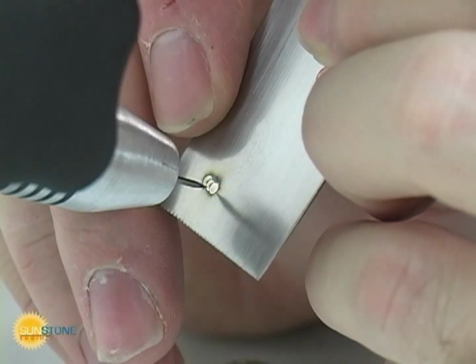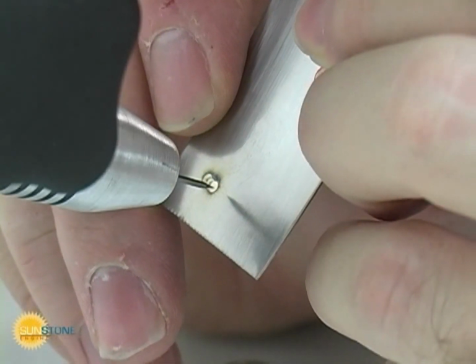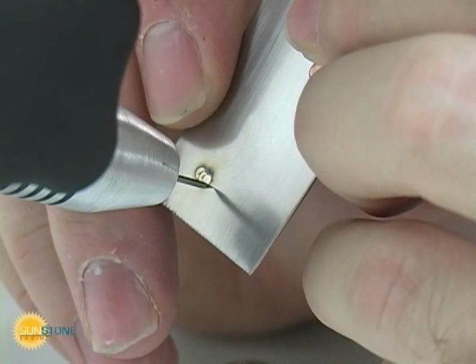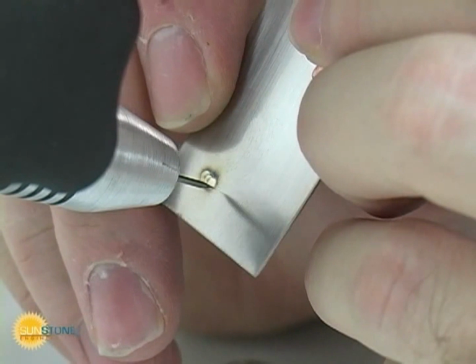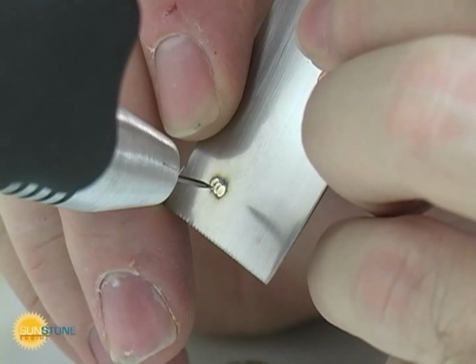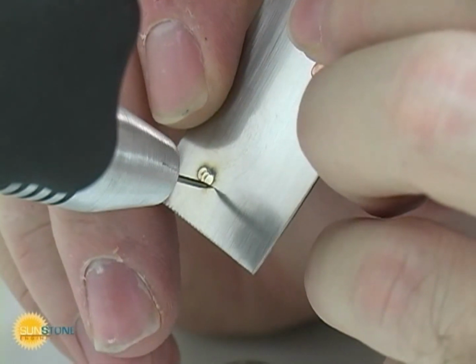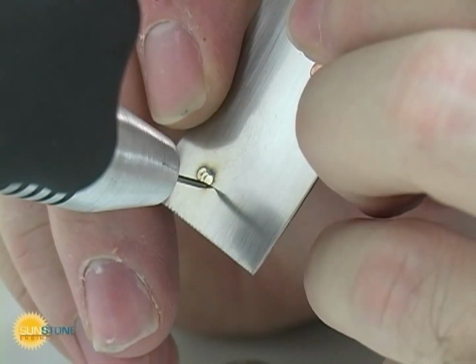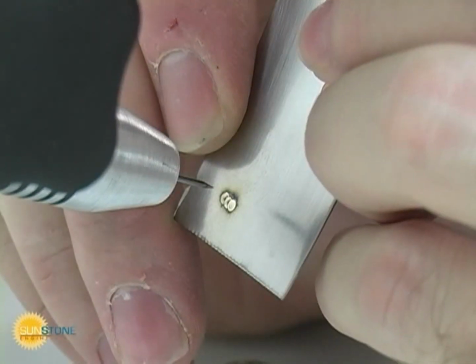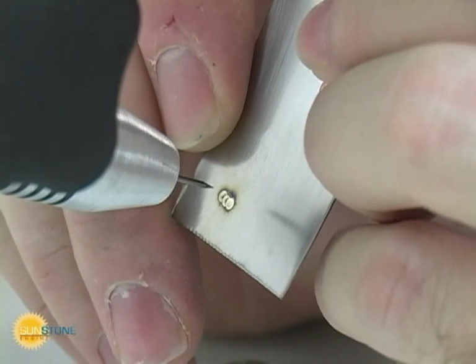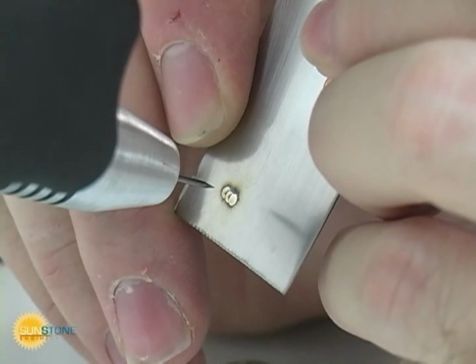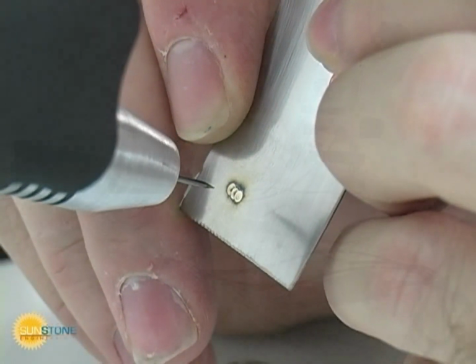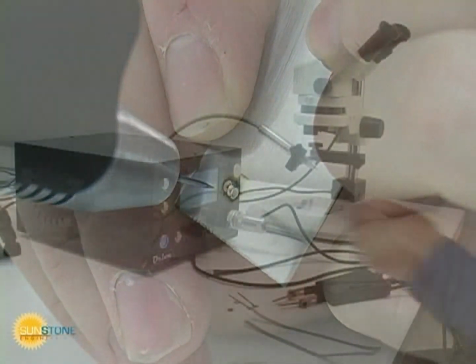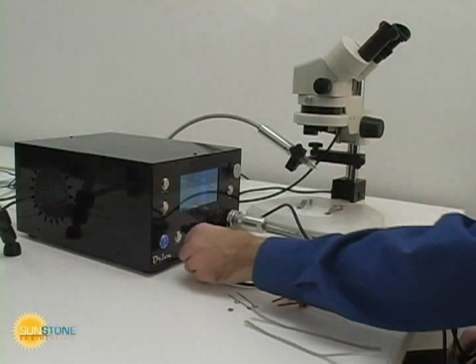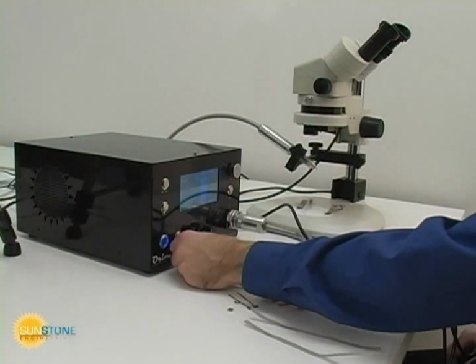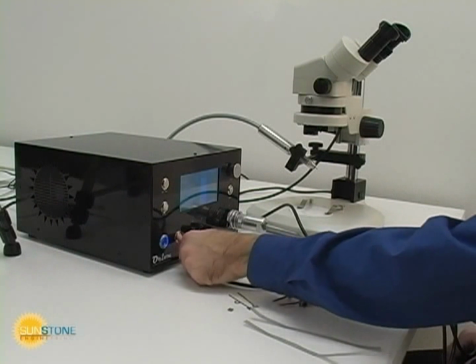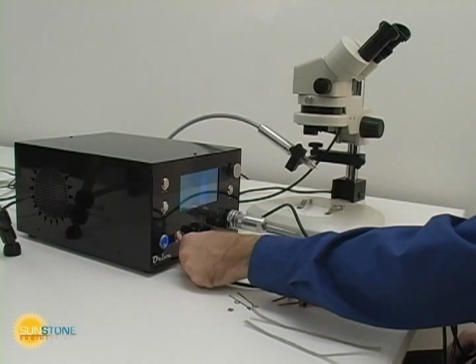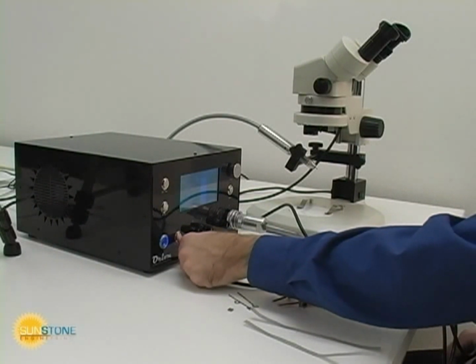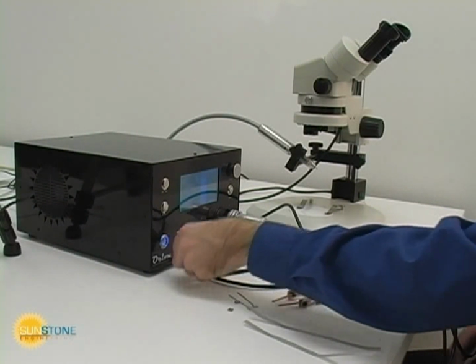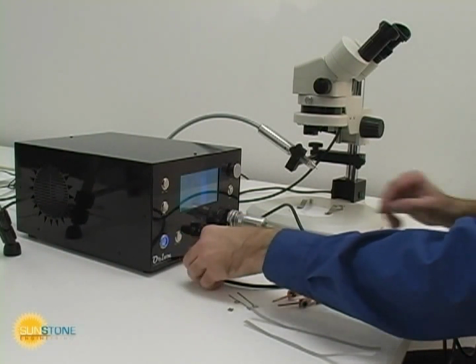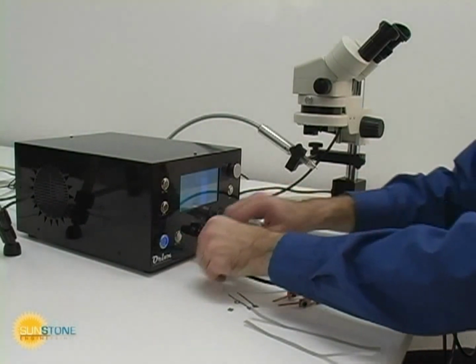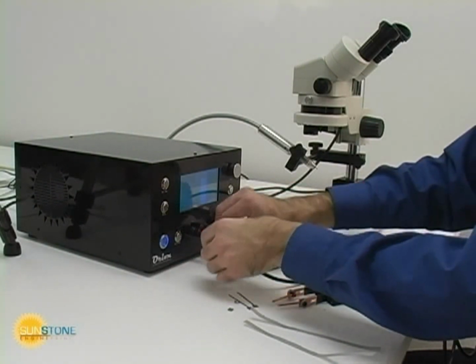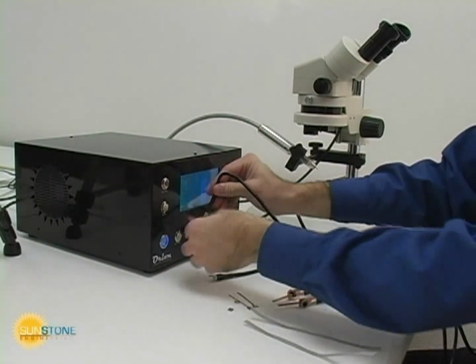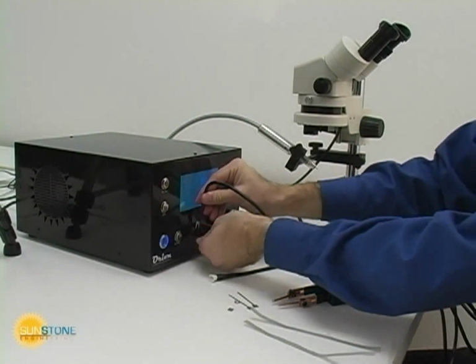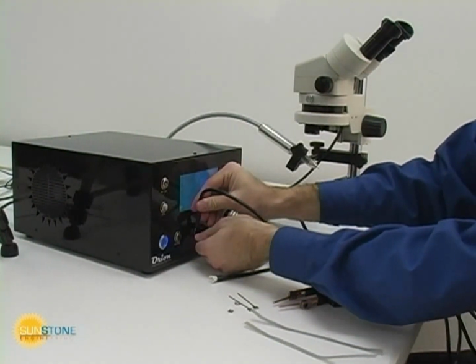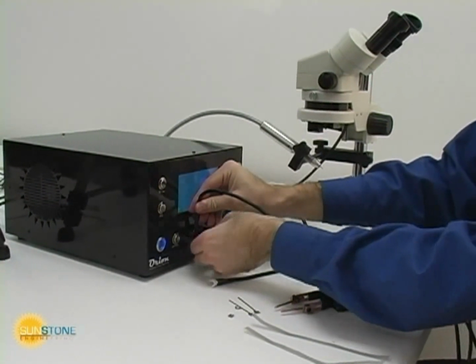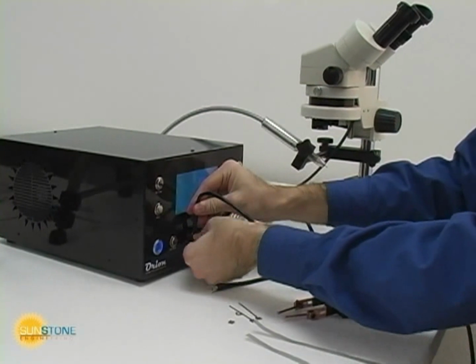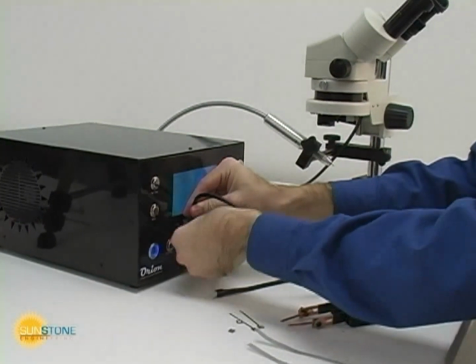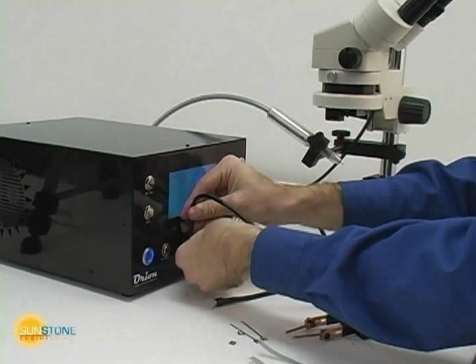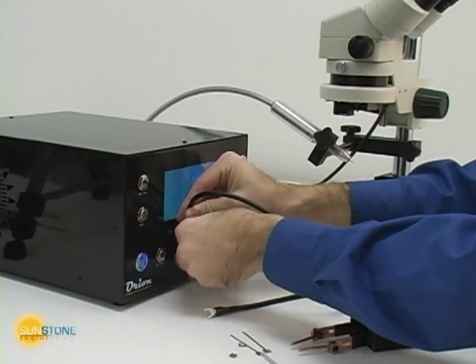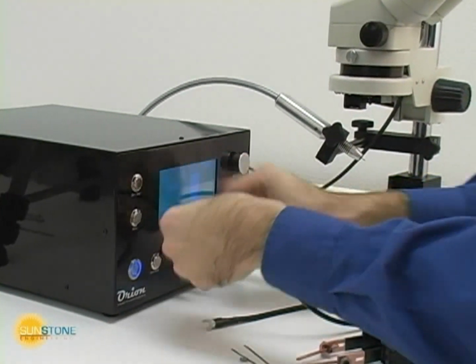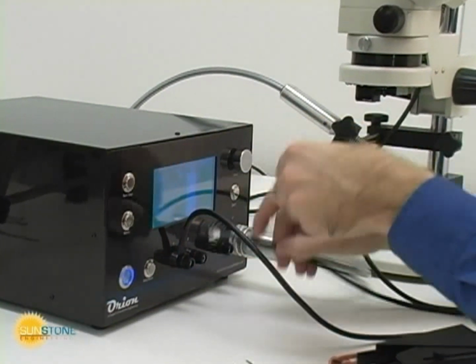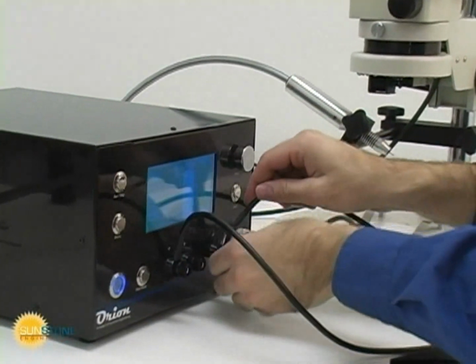Remove the electrode from the workpiece surface any time before welding to abort the welding process. Changing weld modes in the Orion is a simple process. In spot weld mode, the pulse arc stylus is no longer used.